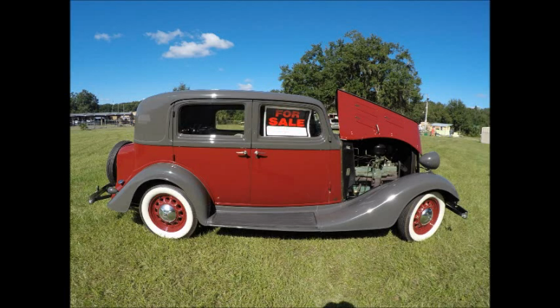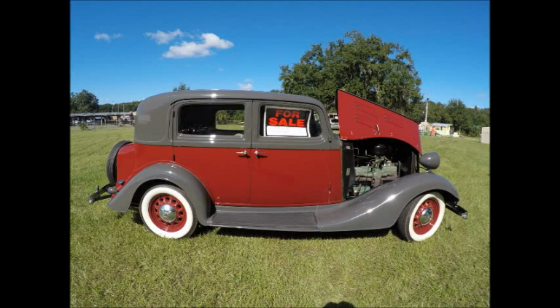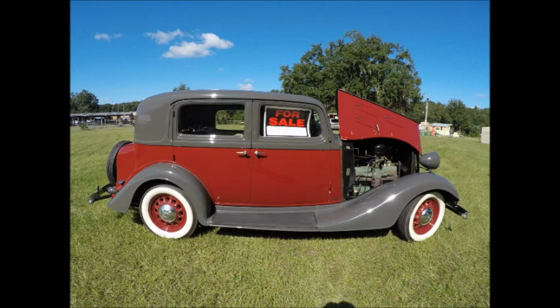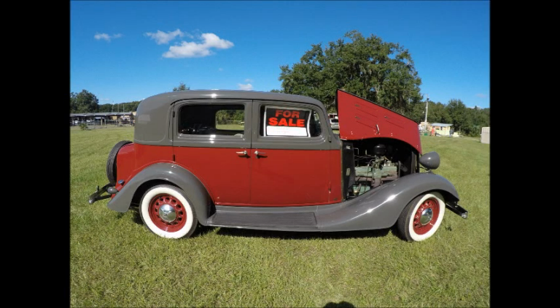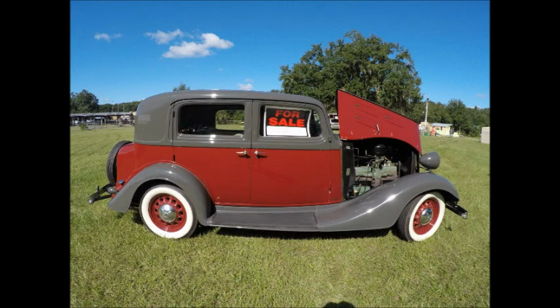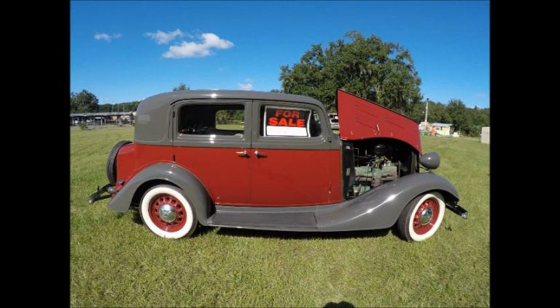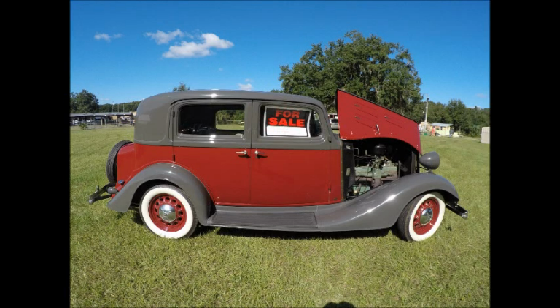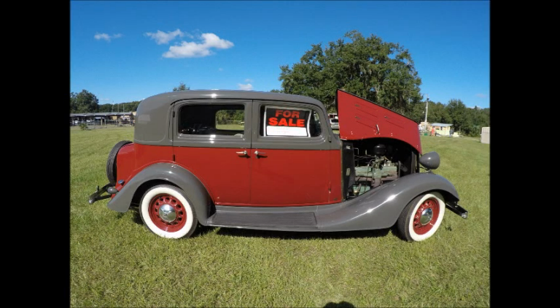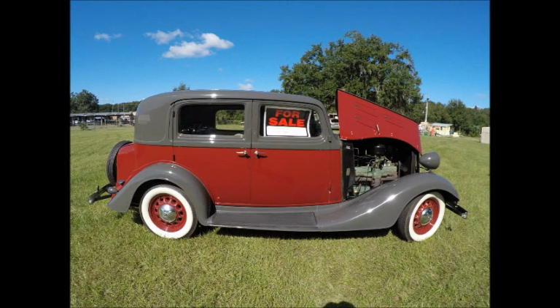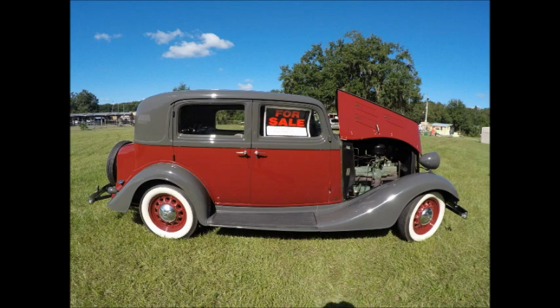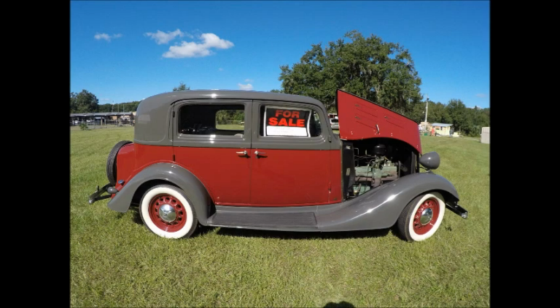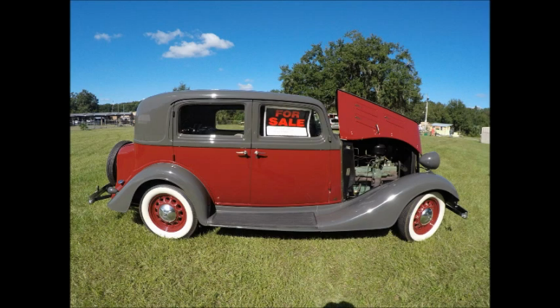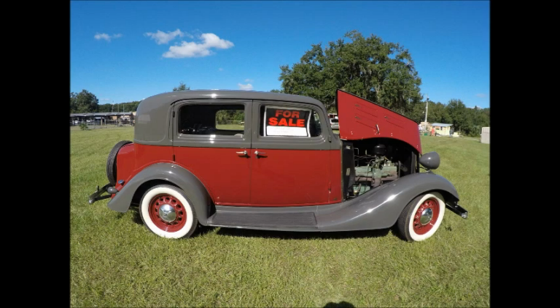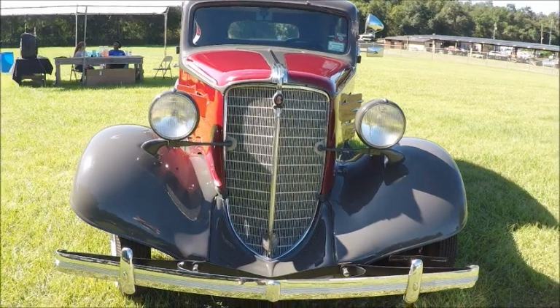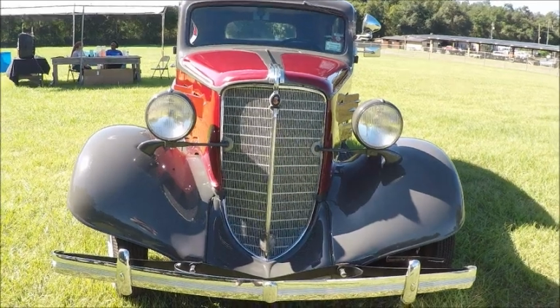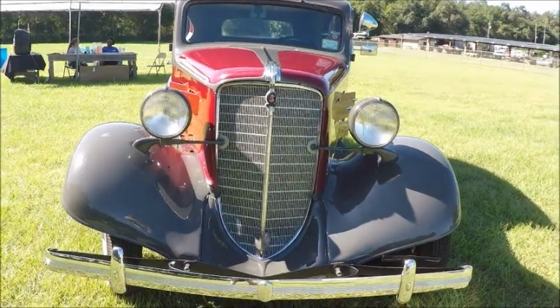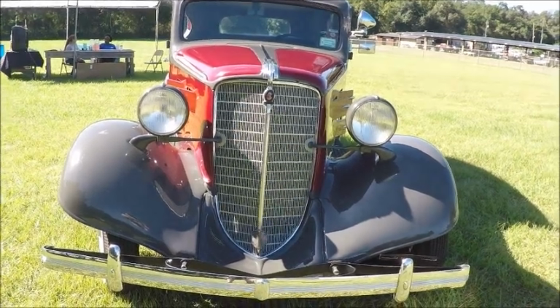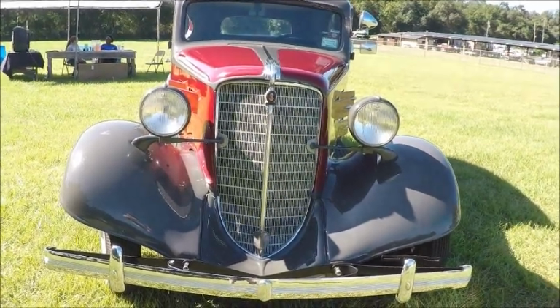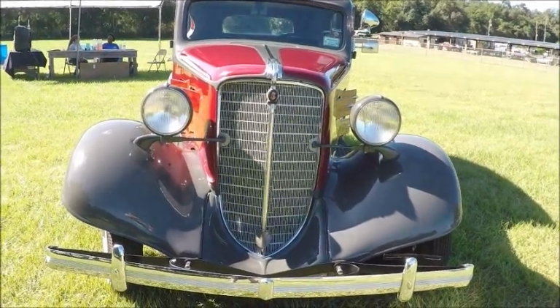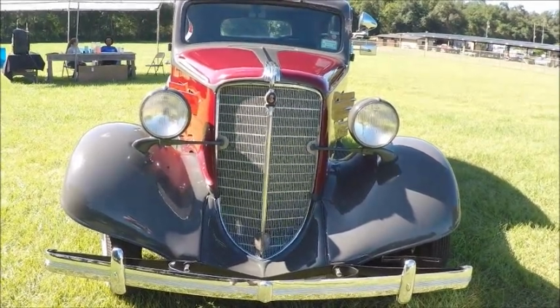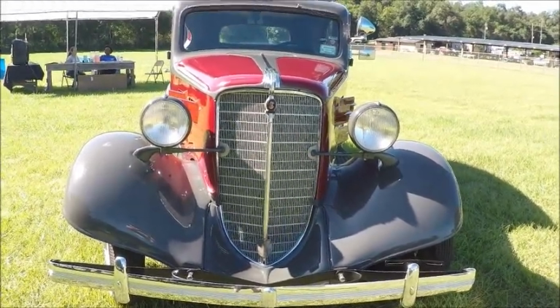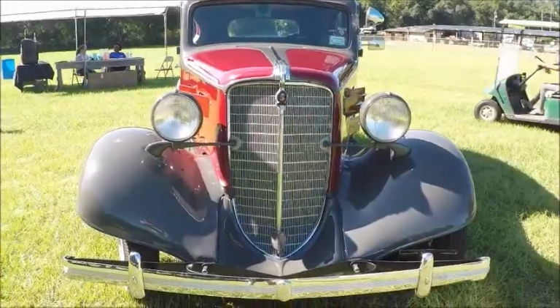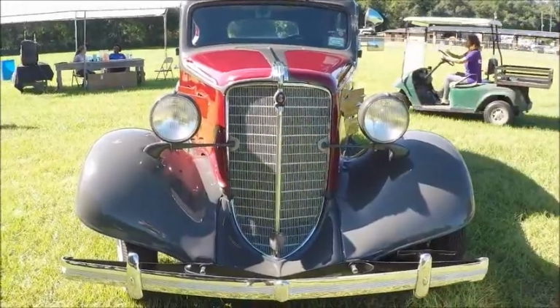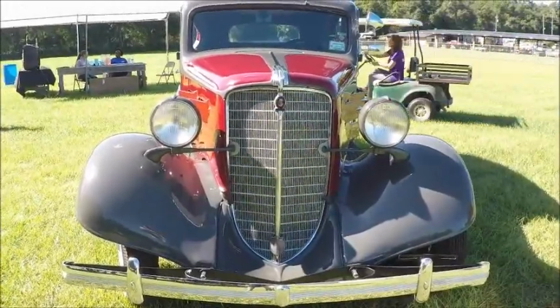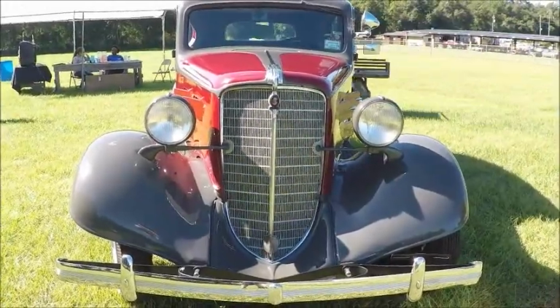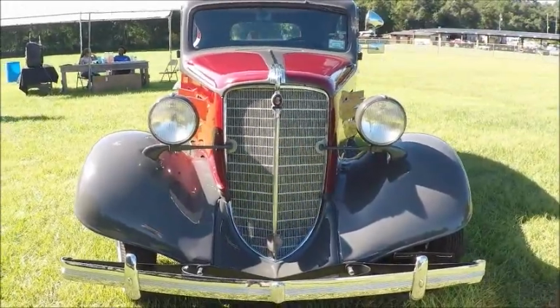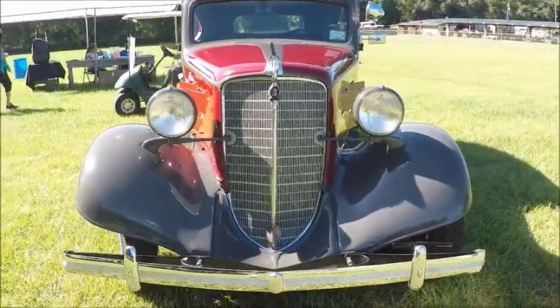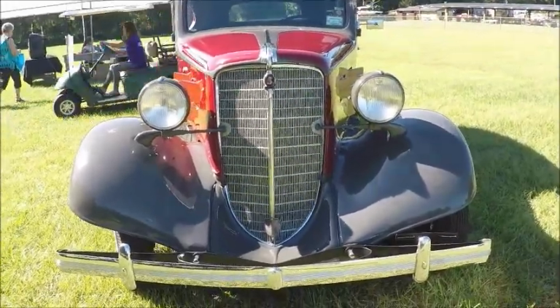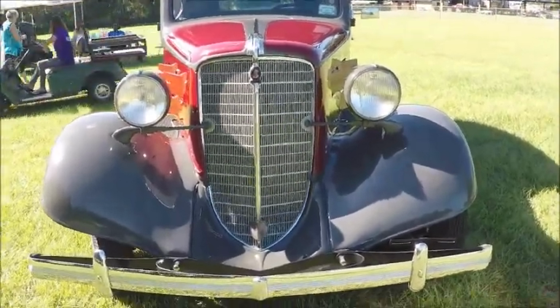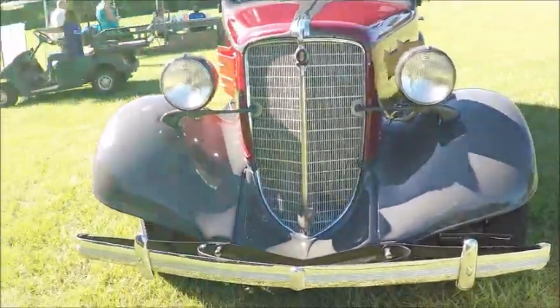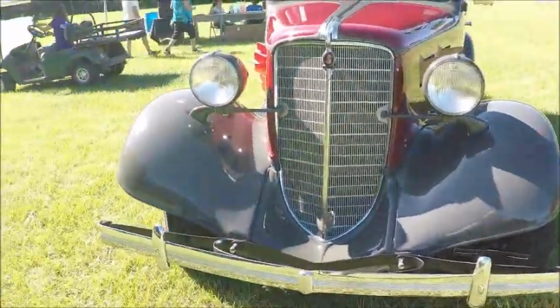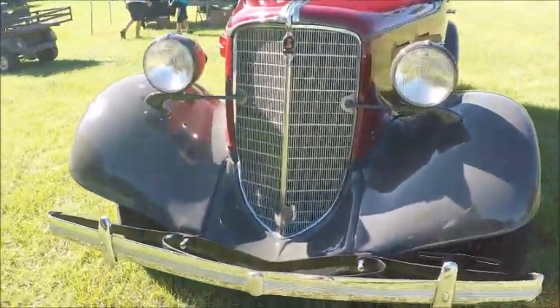This is a 1934 Lafayette. Lafayette was made by Nash. It's a four-door sedan, a beautiful two-tone color here — maroon and gray. It happens to be for sale, too.